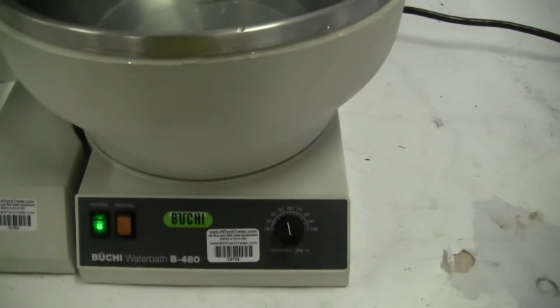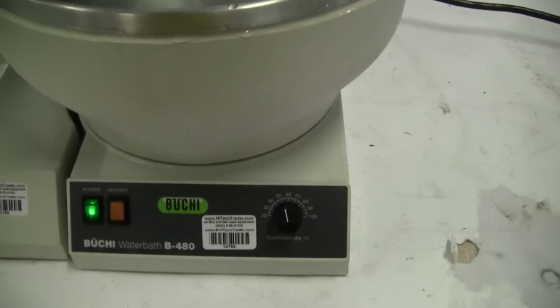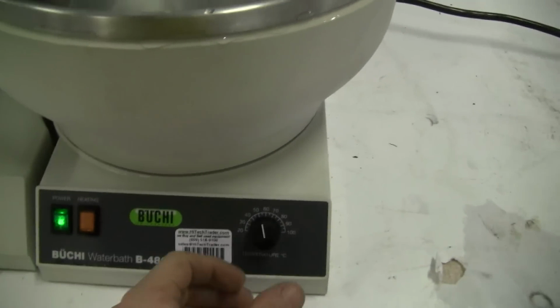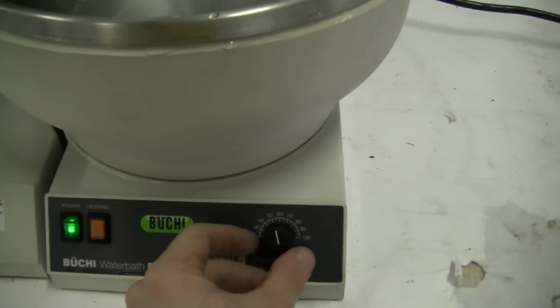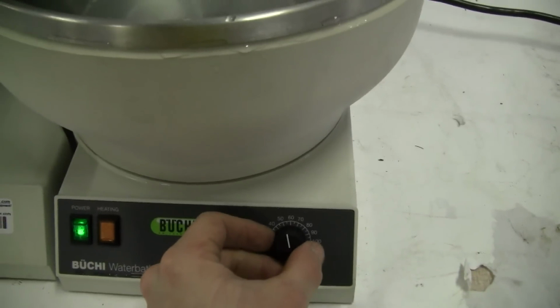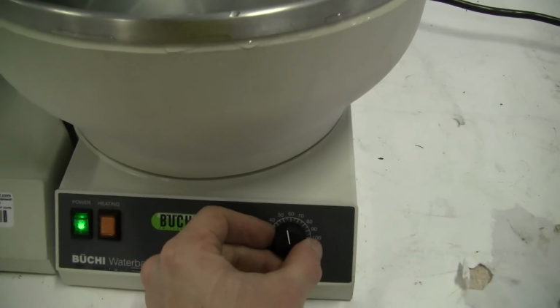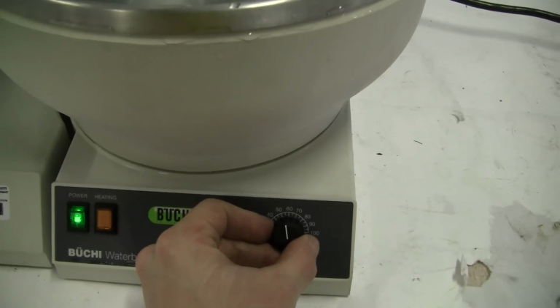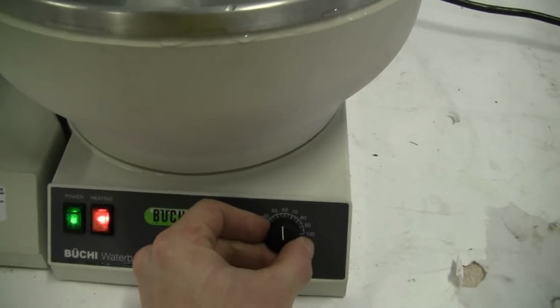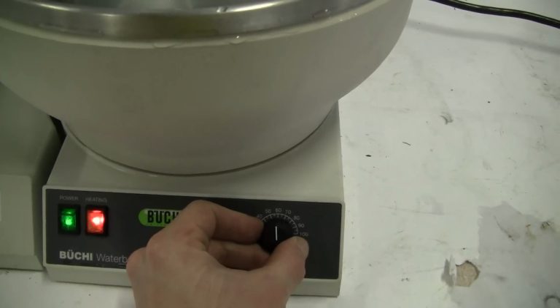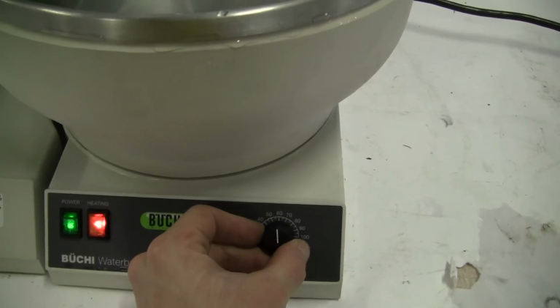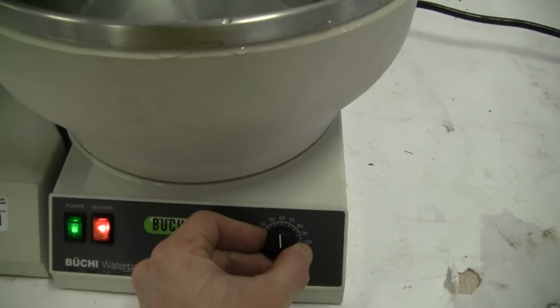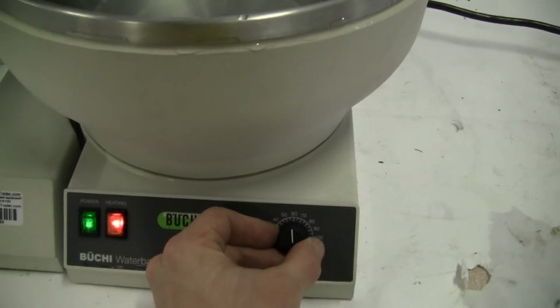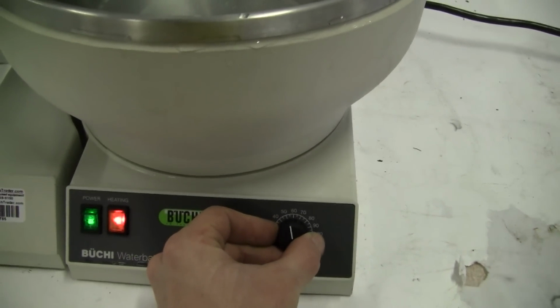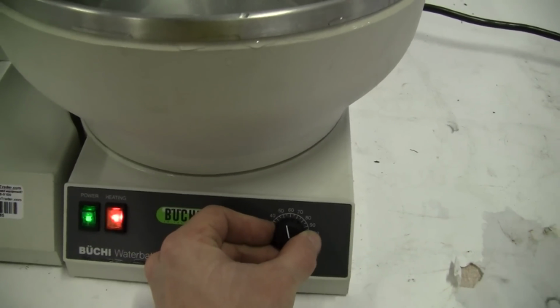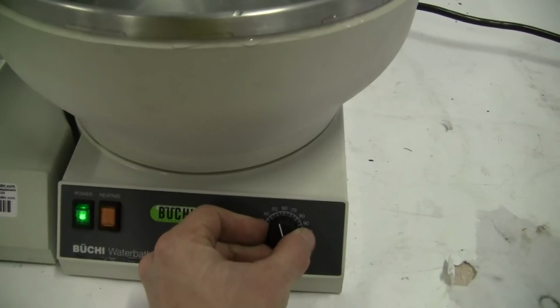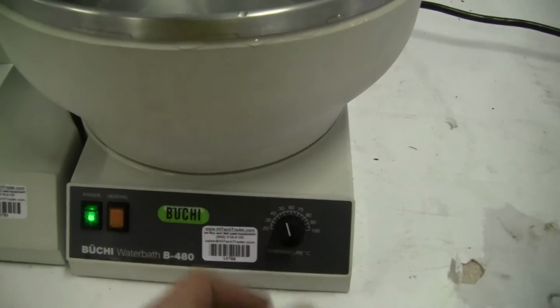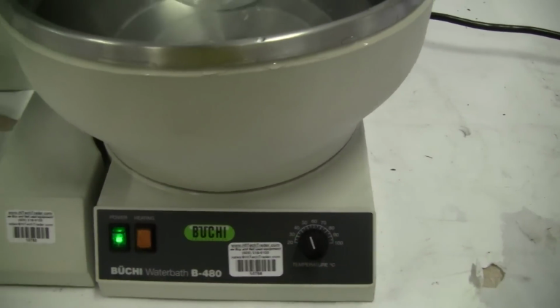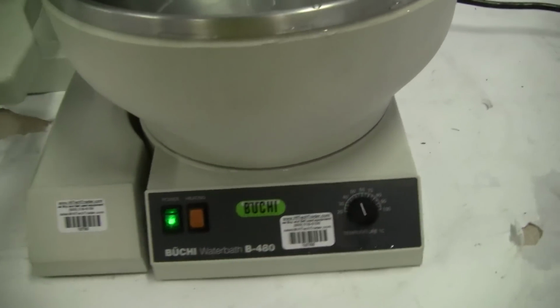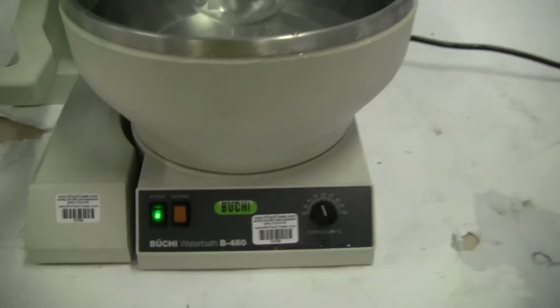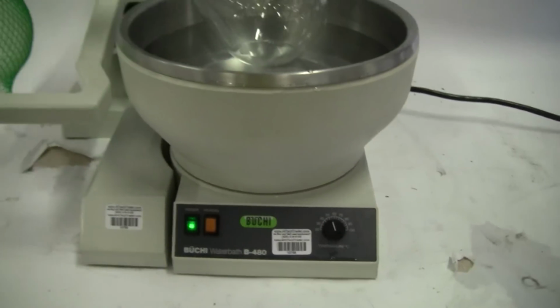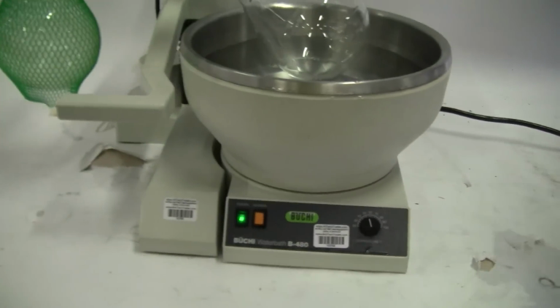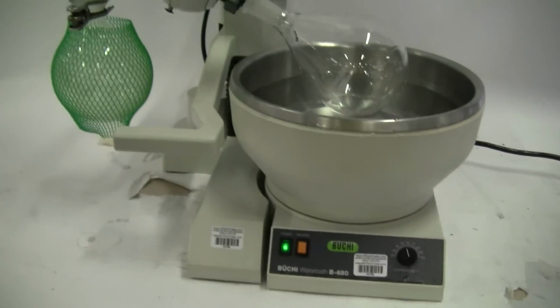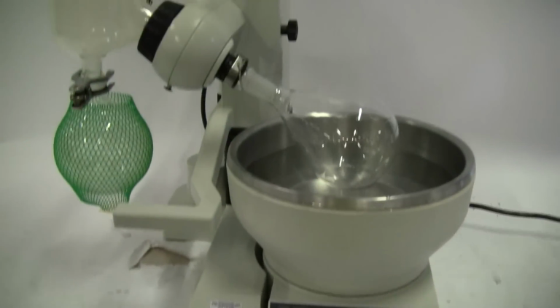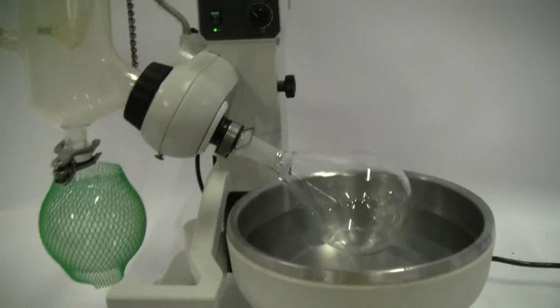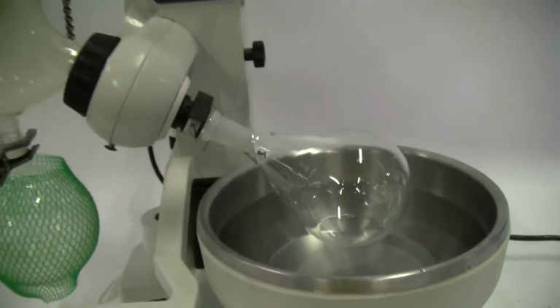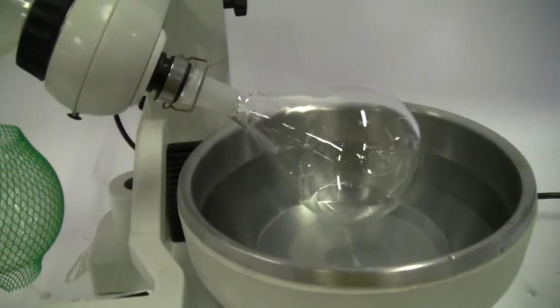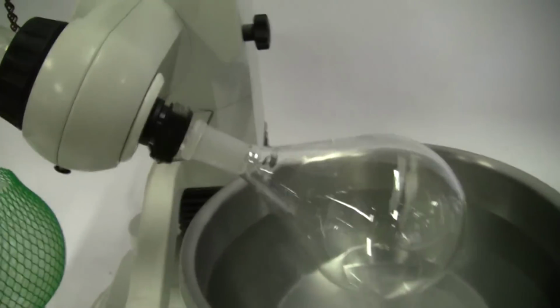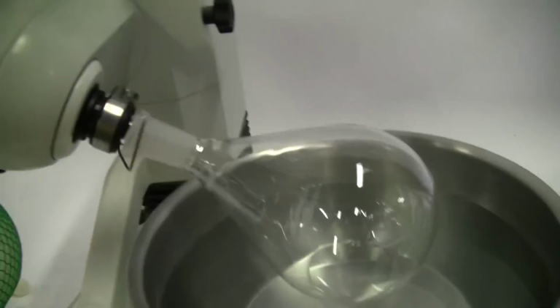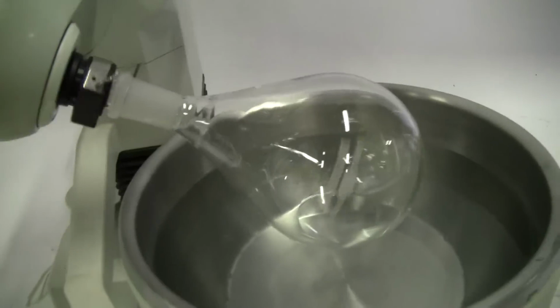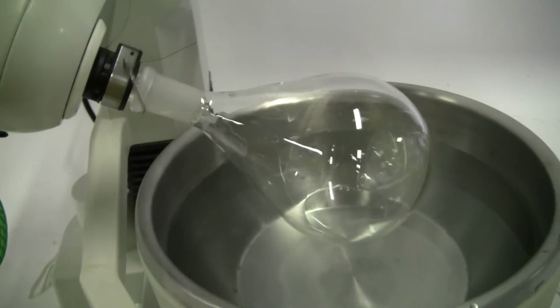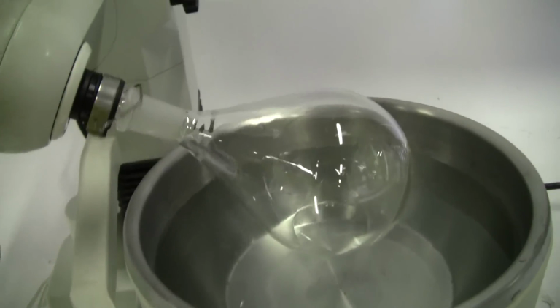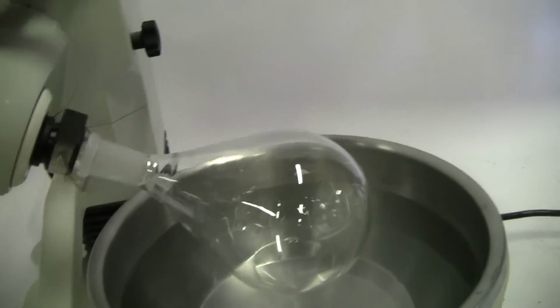Our water bath is not heating right now — we're at our set point. There we go, kick the heat on. It comes back down, the thermostat kicks in nicely. It's running nice and smoothly right now.